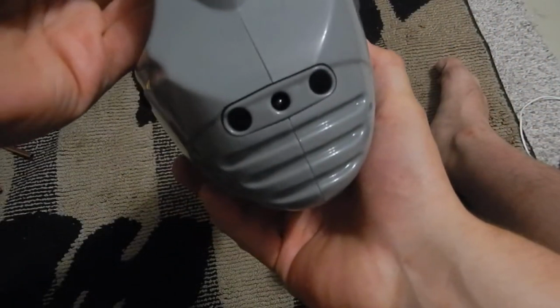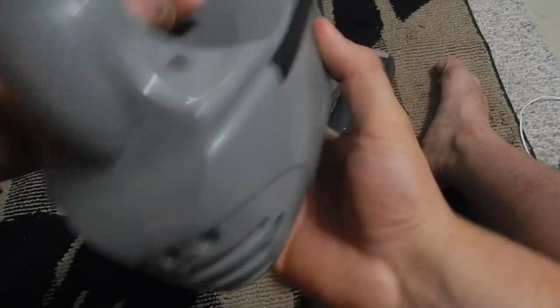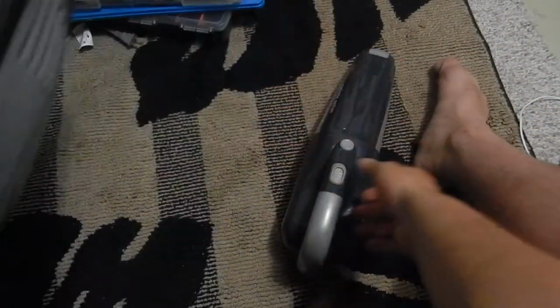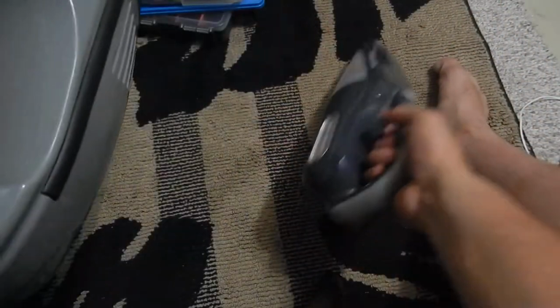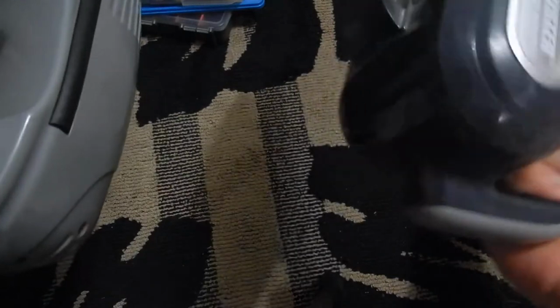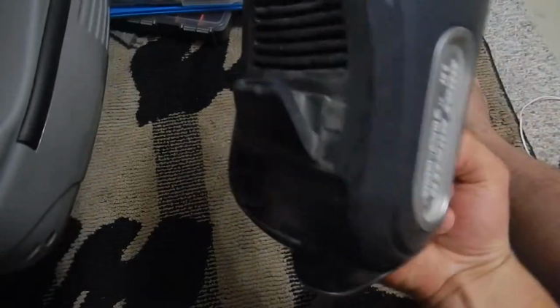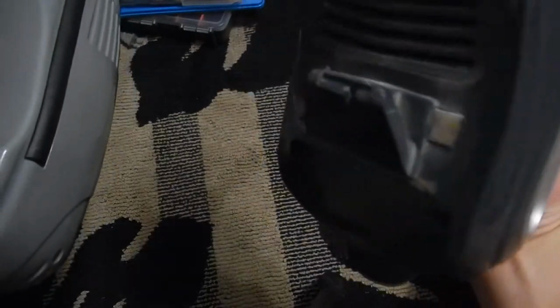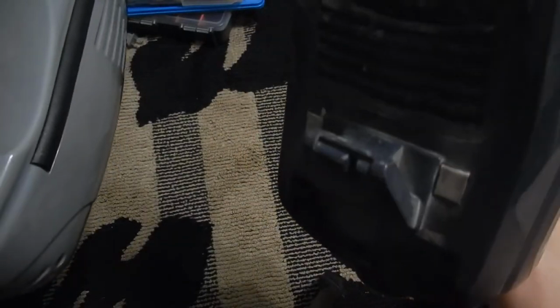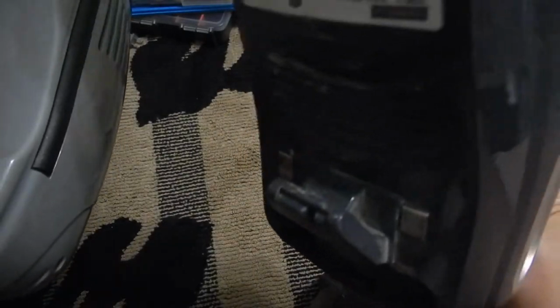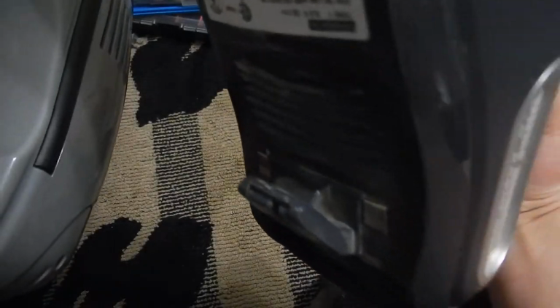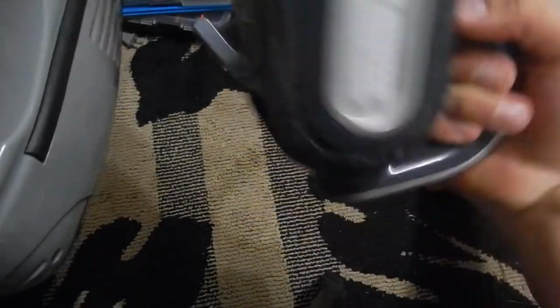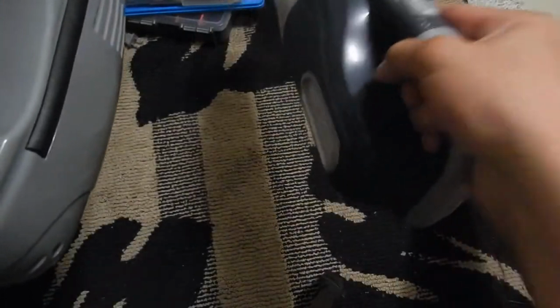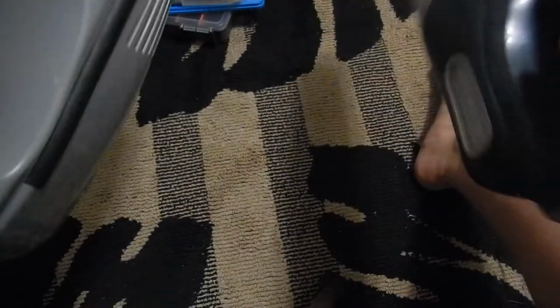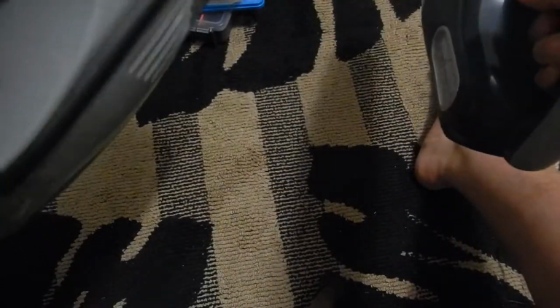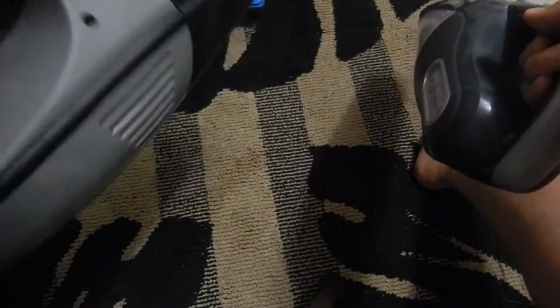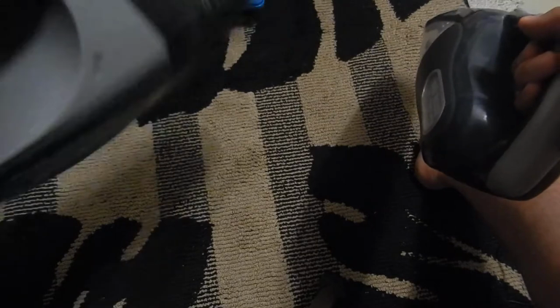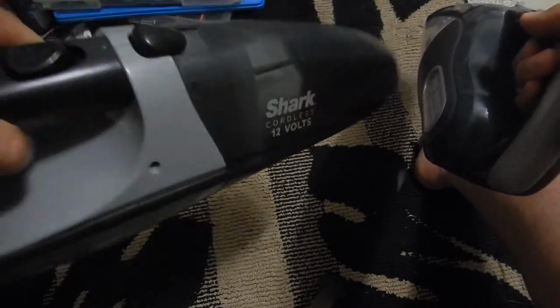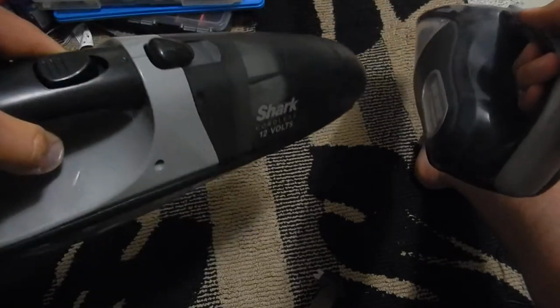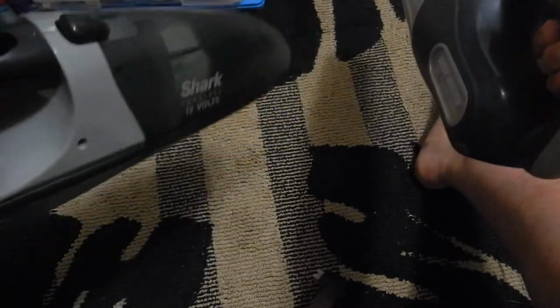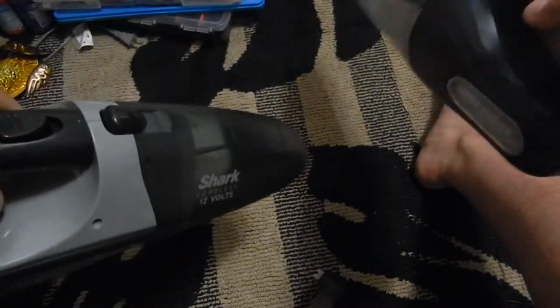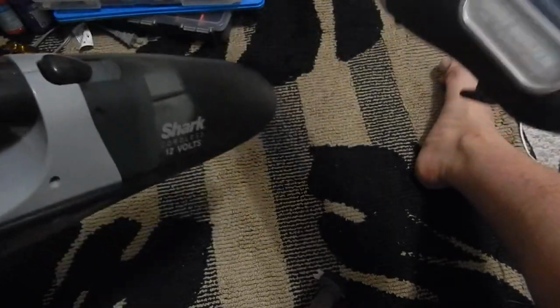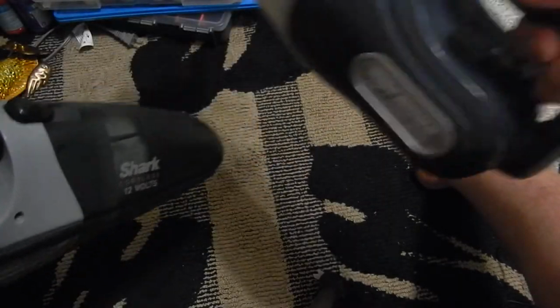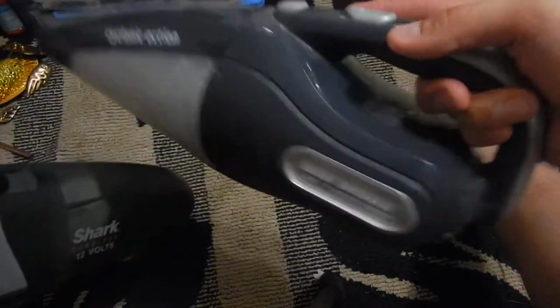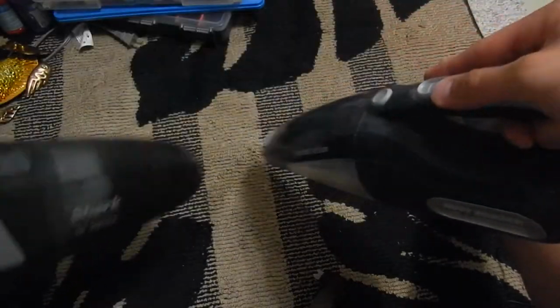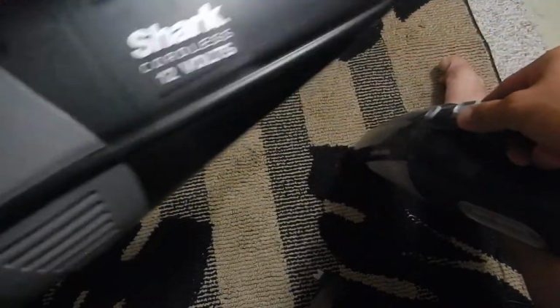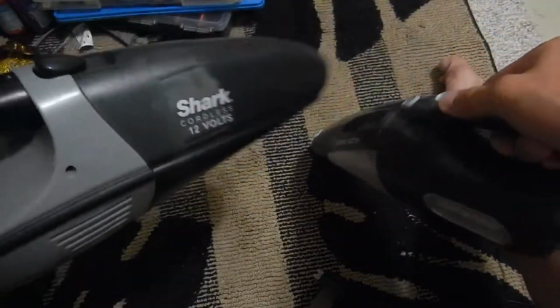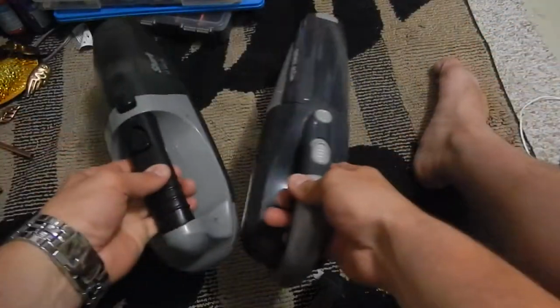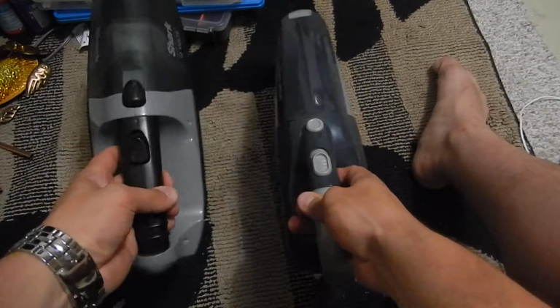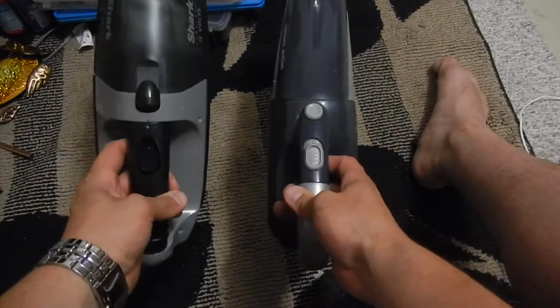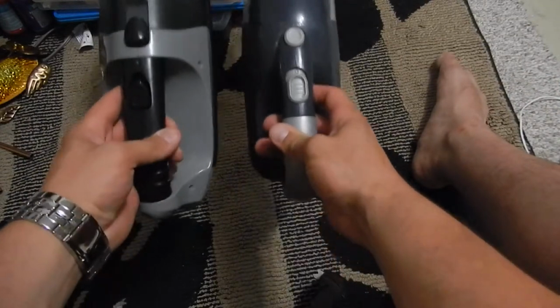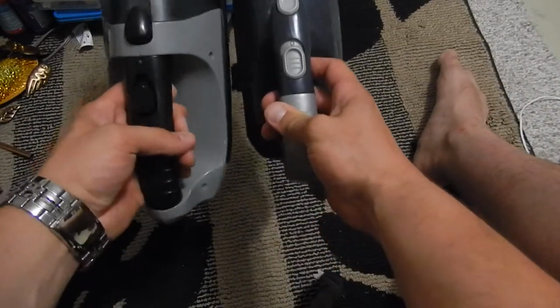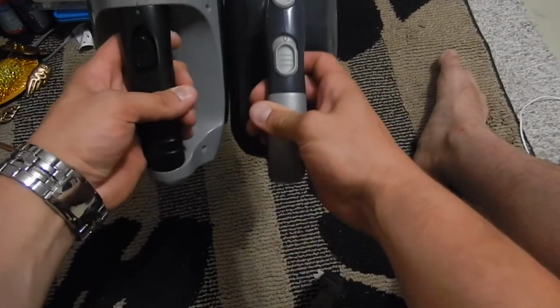There's the adapter, and this one takes a little stand — you slide it on. This one's seen better days. This one's a little bit heavier, but it's bigger, so that makes sense.